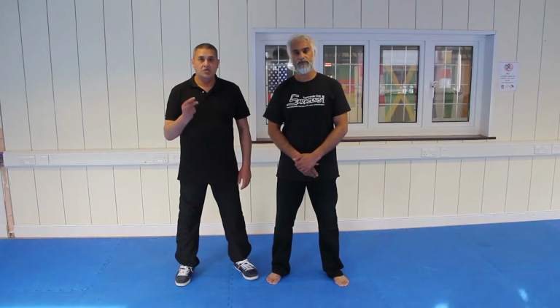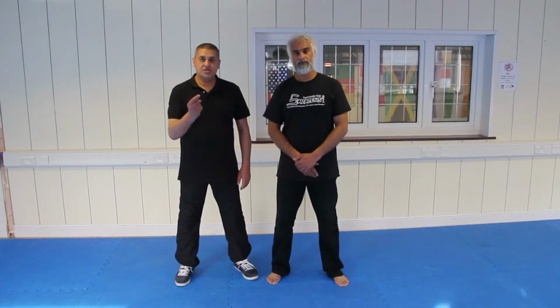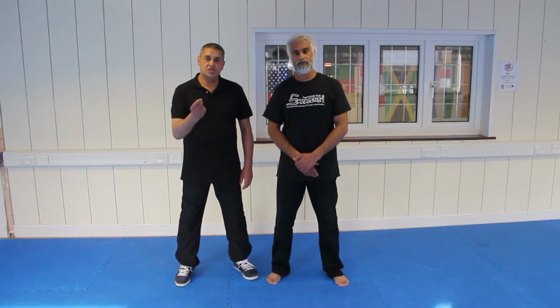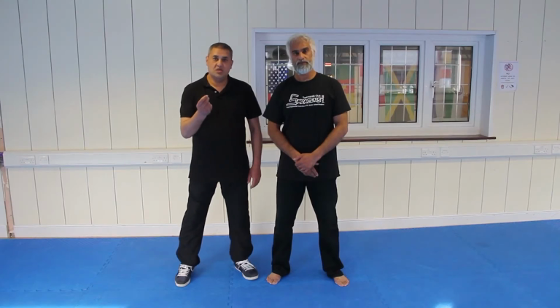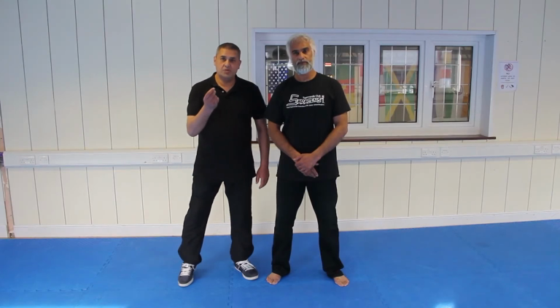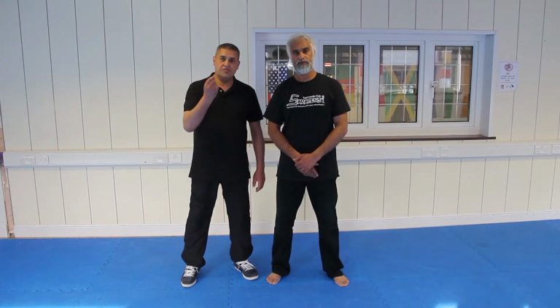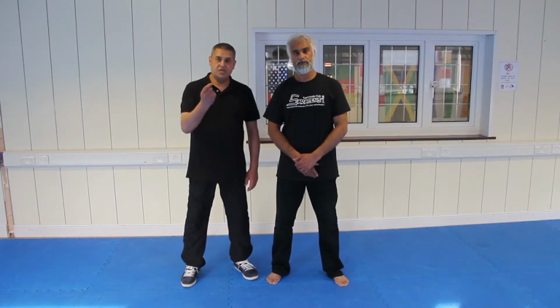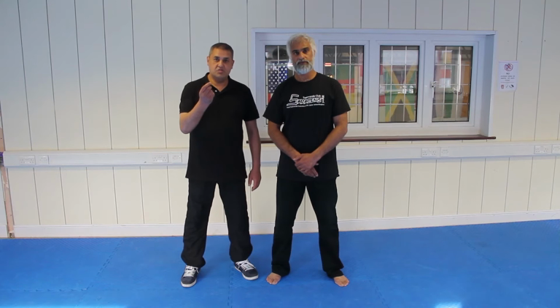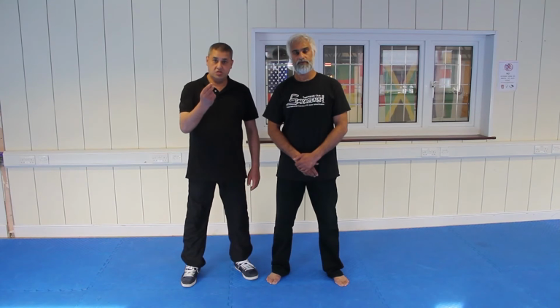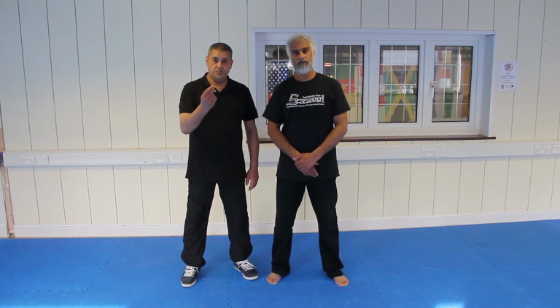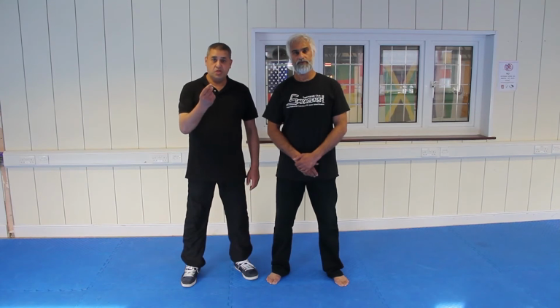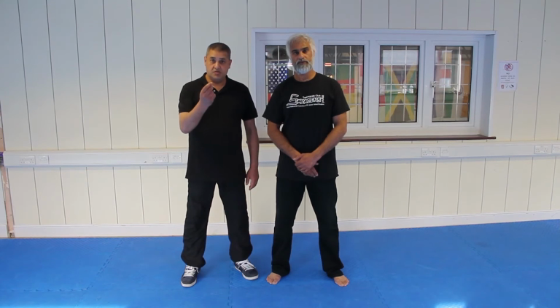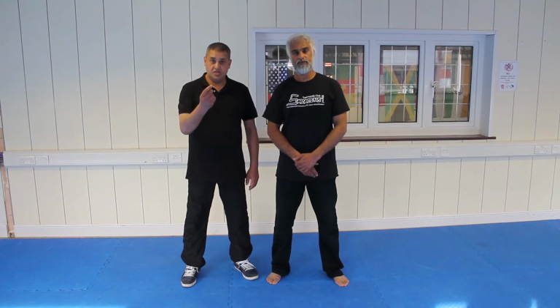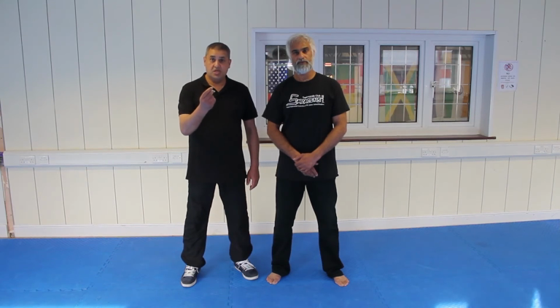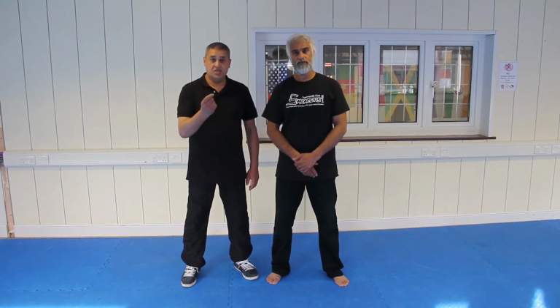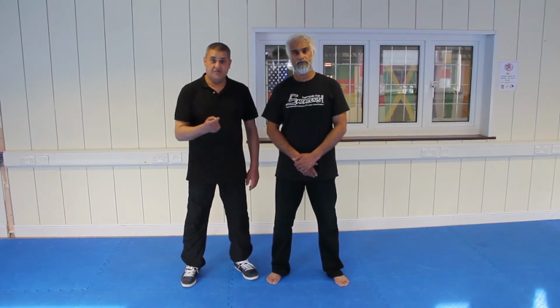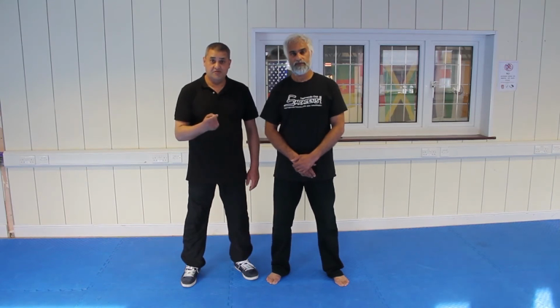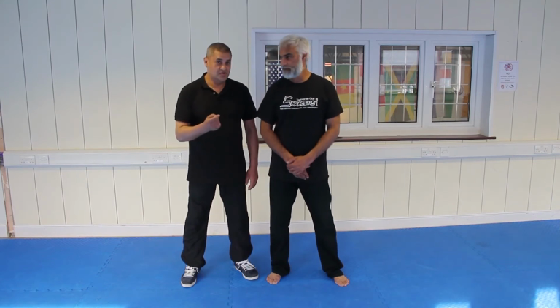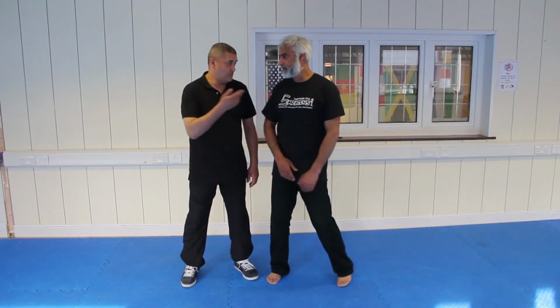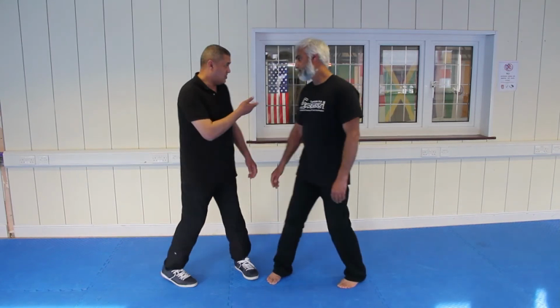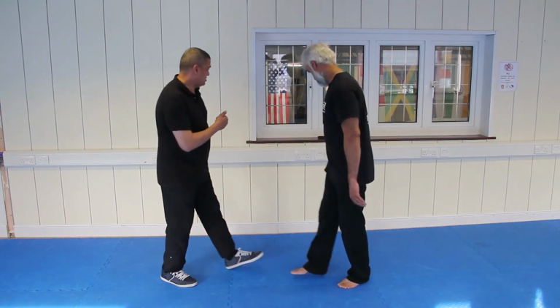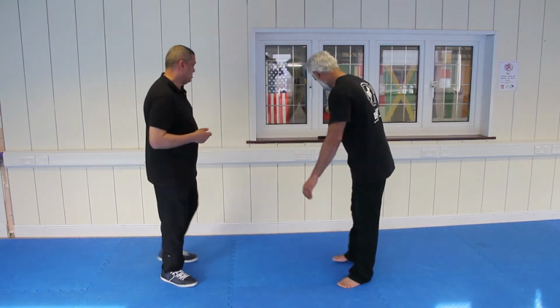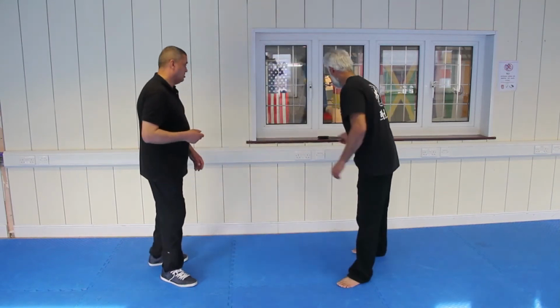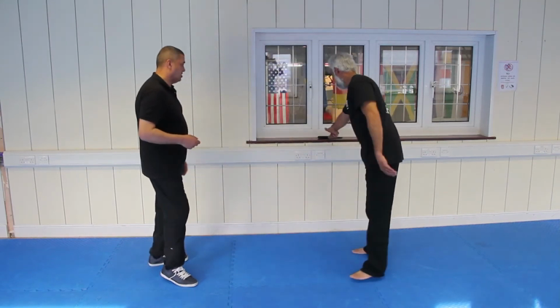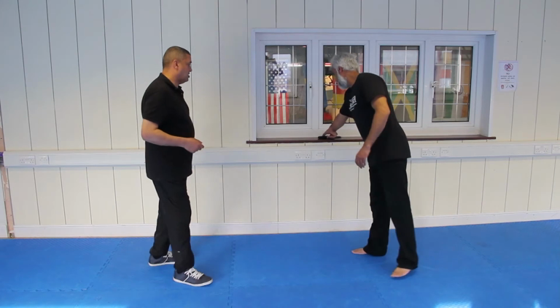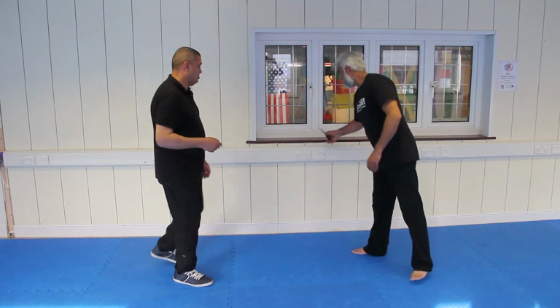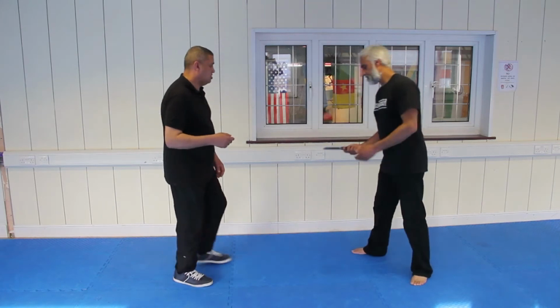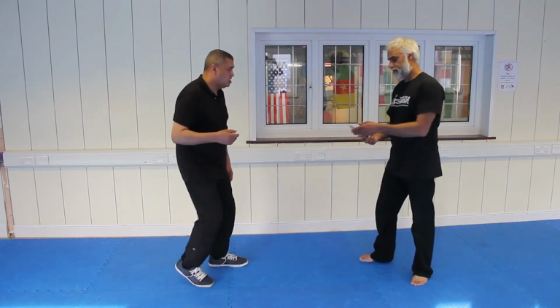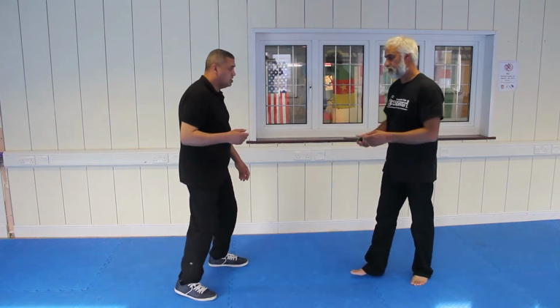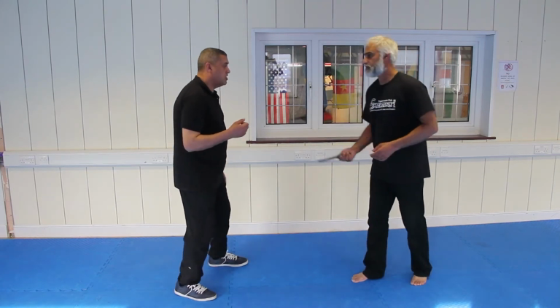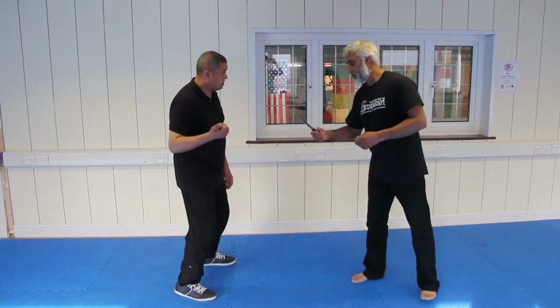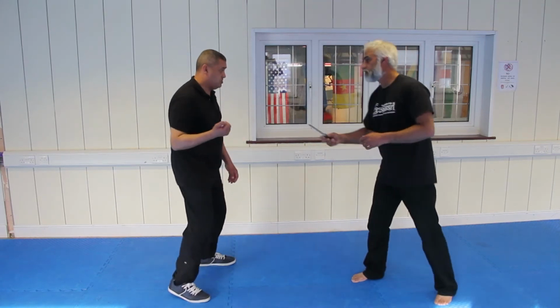This is self-defence number two. It's defence against a knife. You have the knife. Go for it.